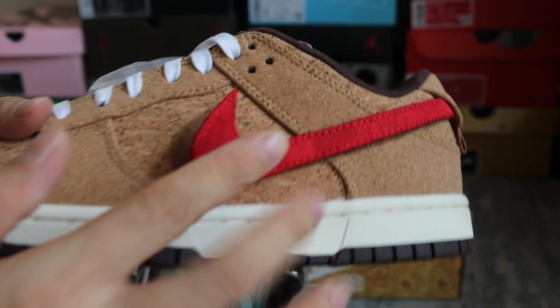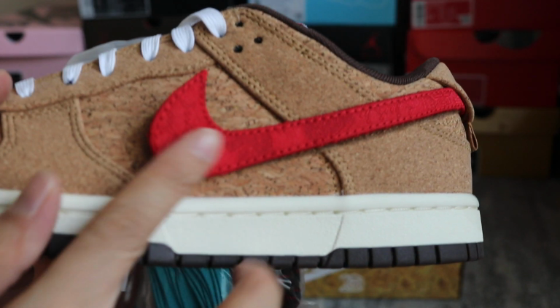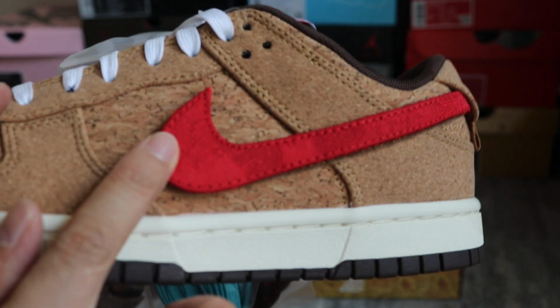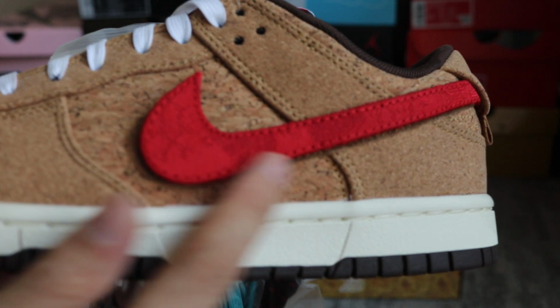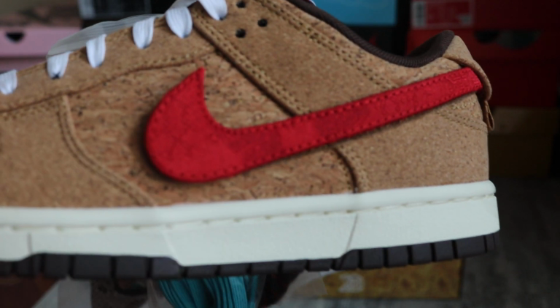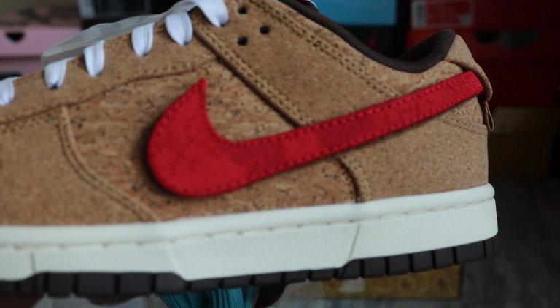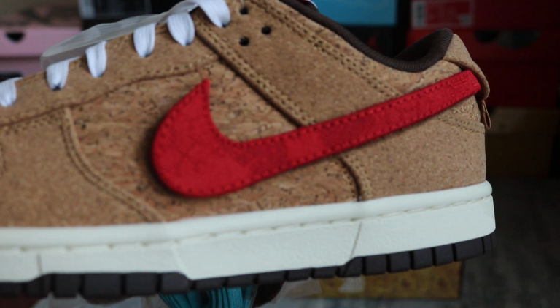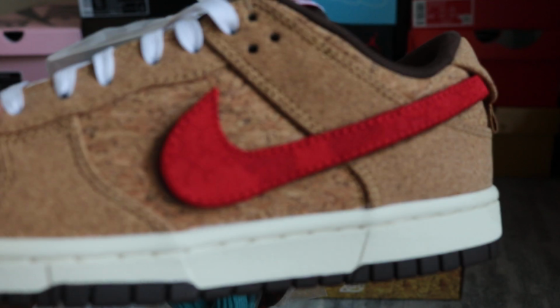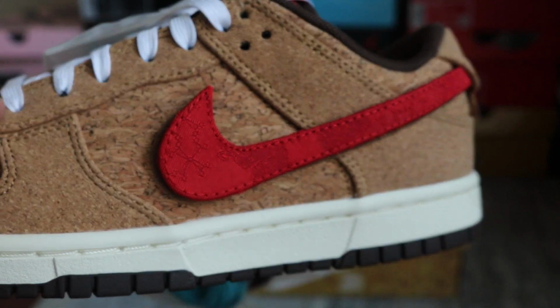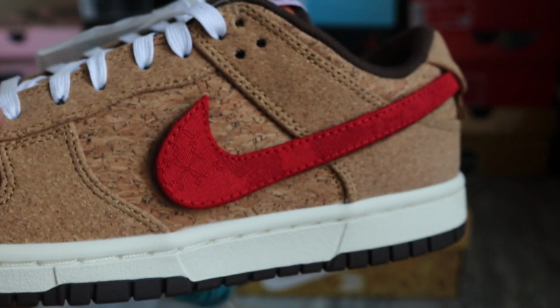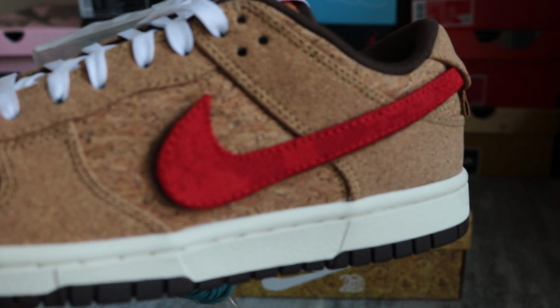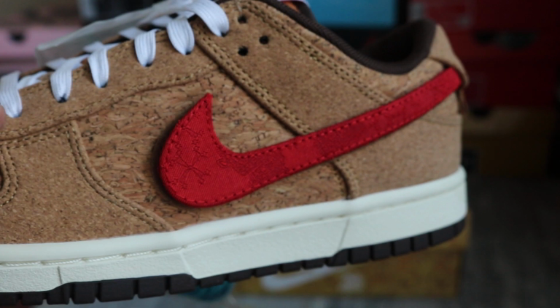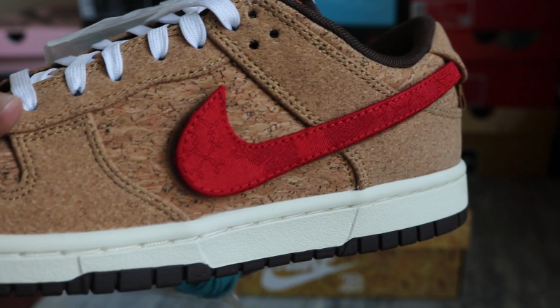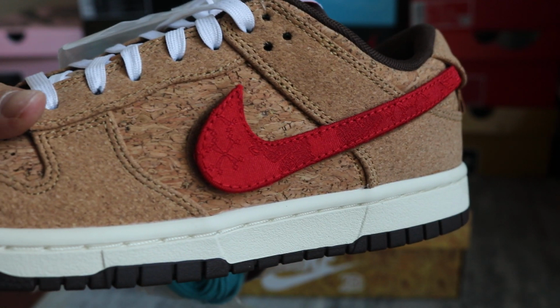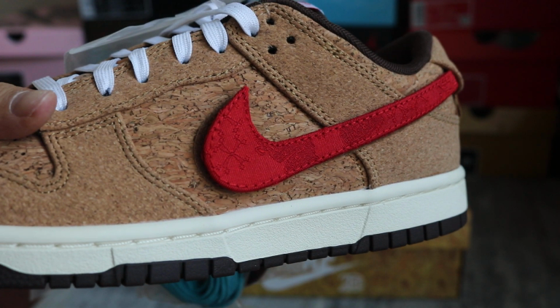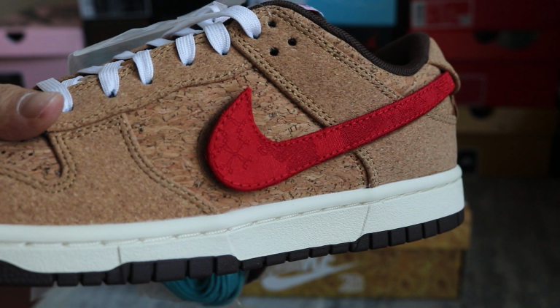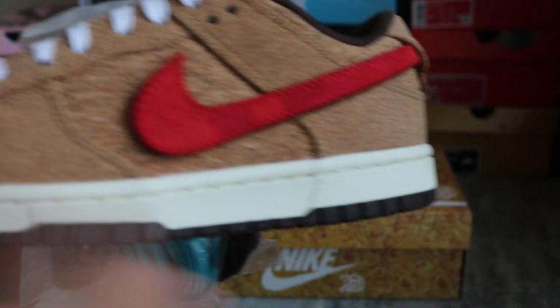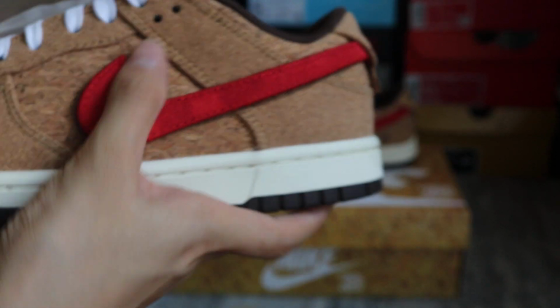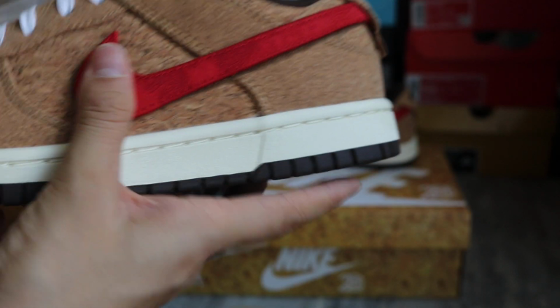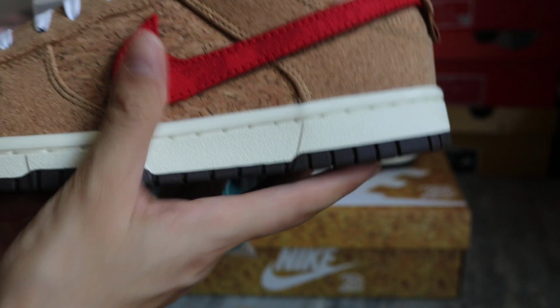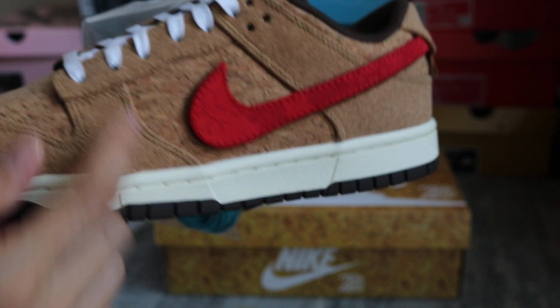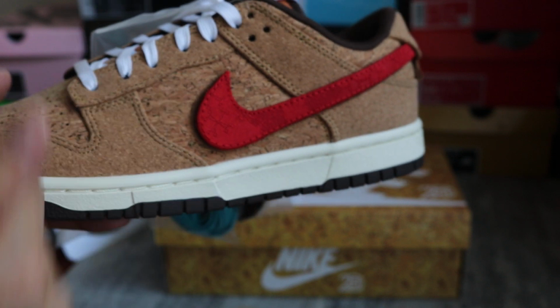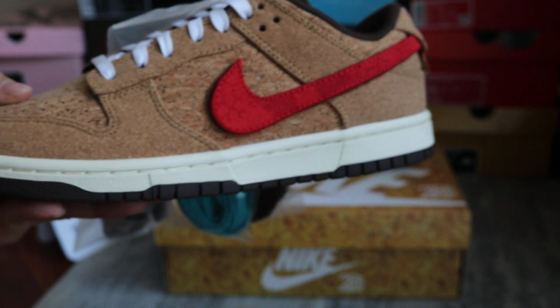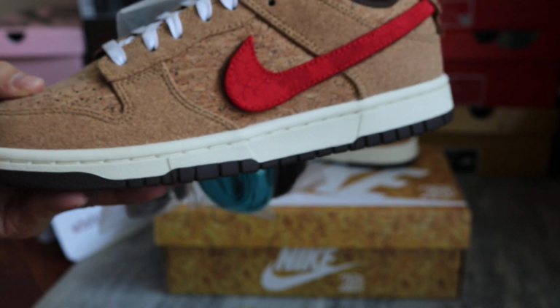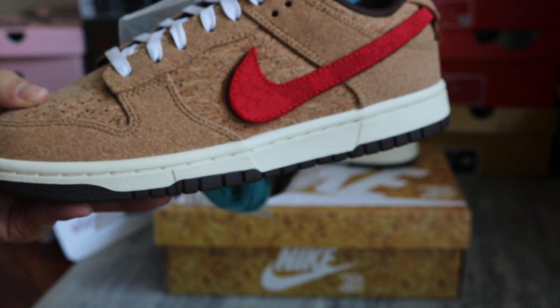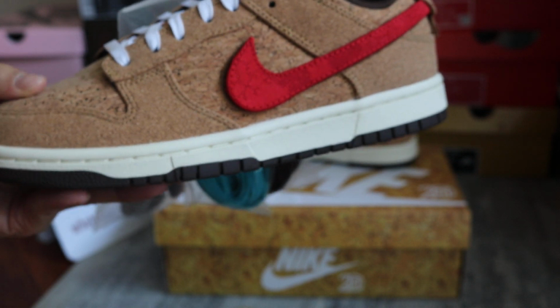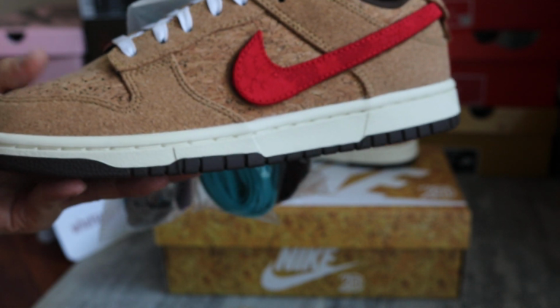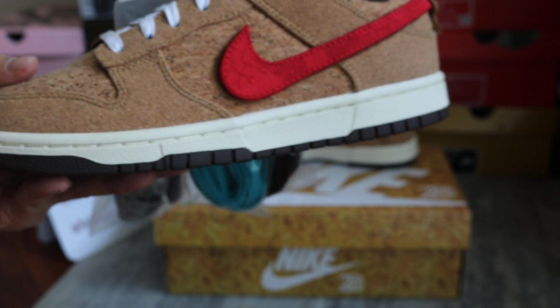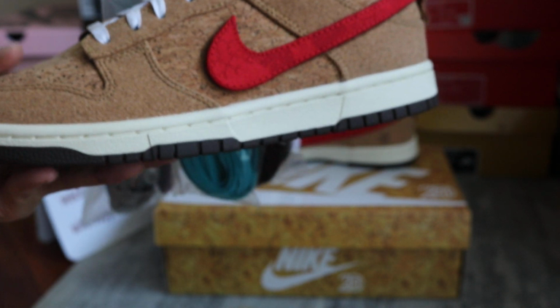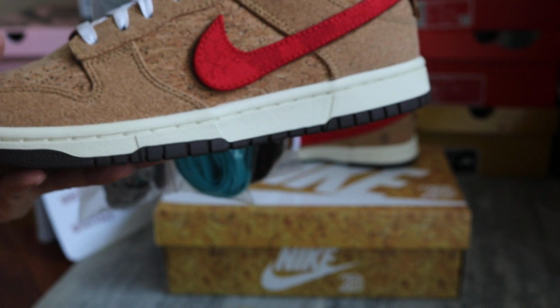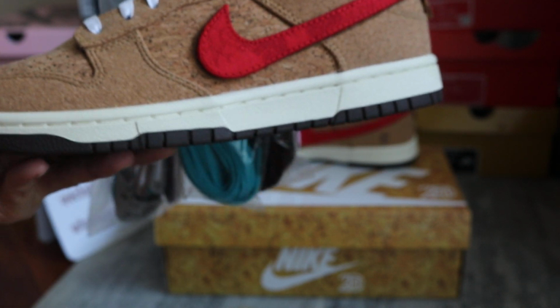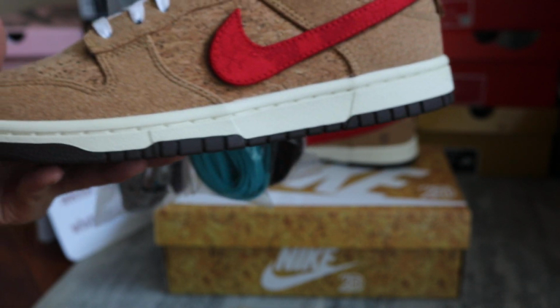On the side it's mixed material of each Nike swatches. And the upper shoe is decorated with a full cork.